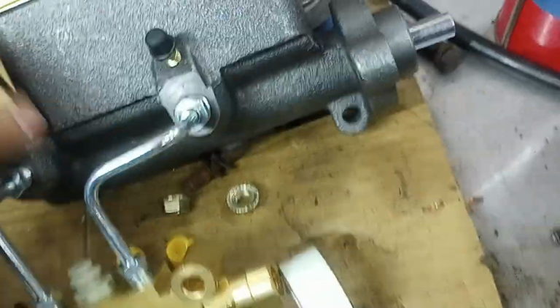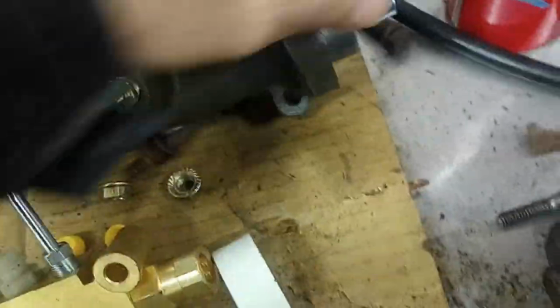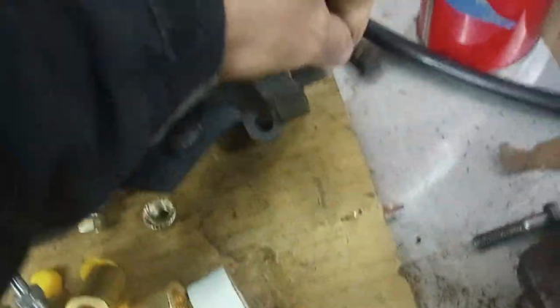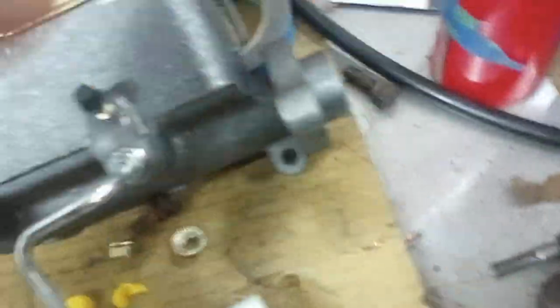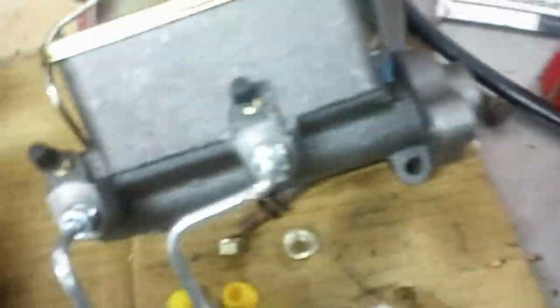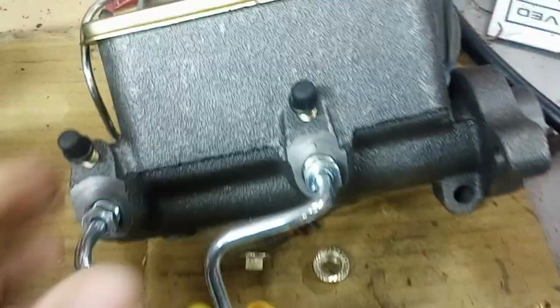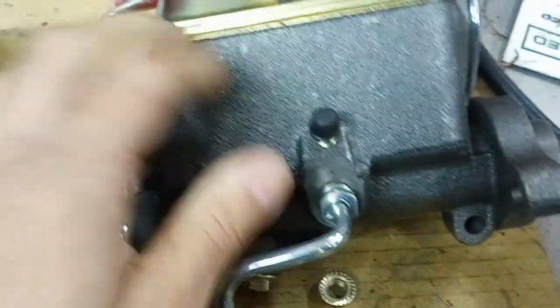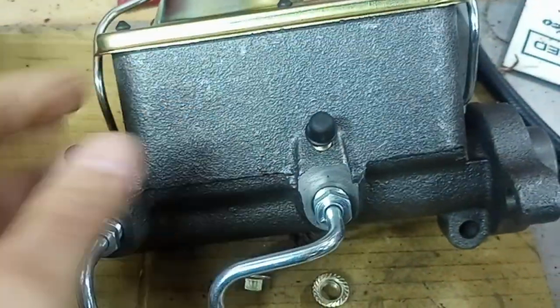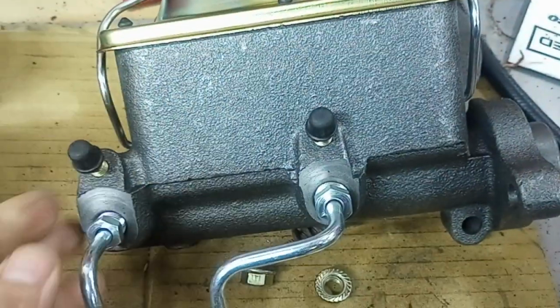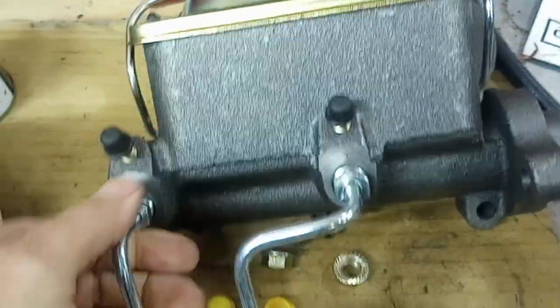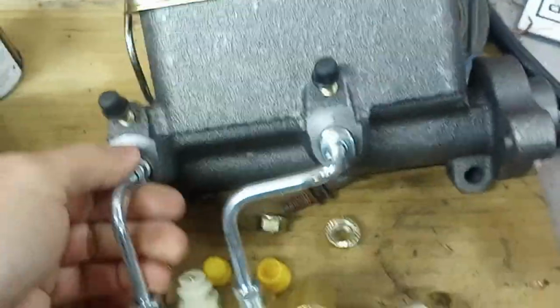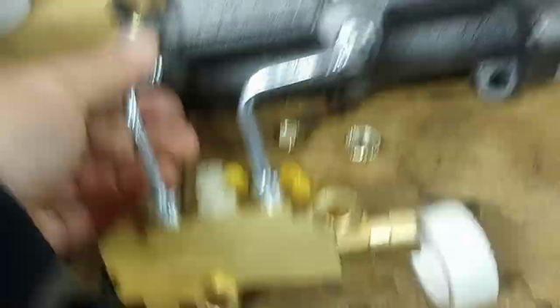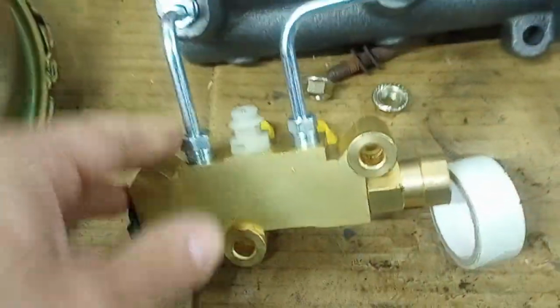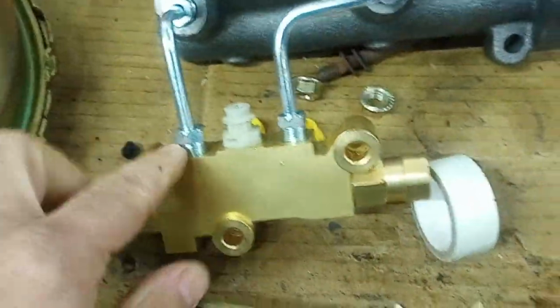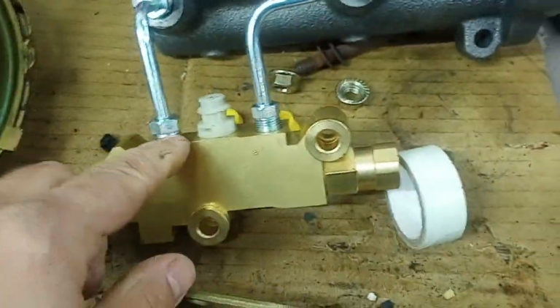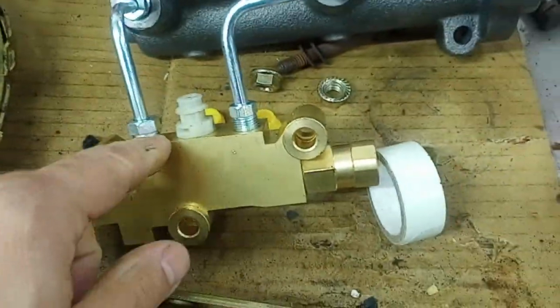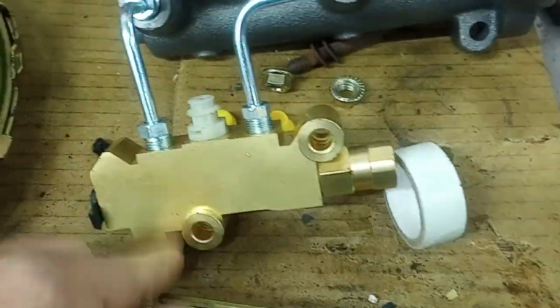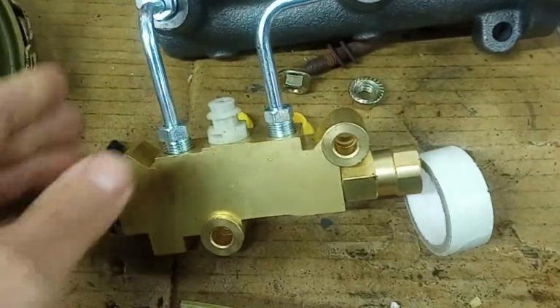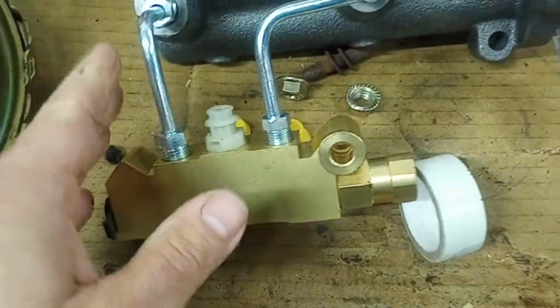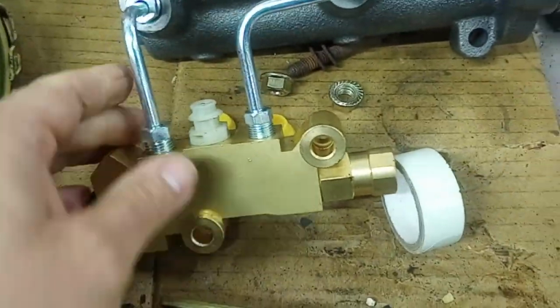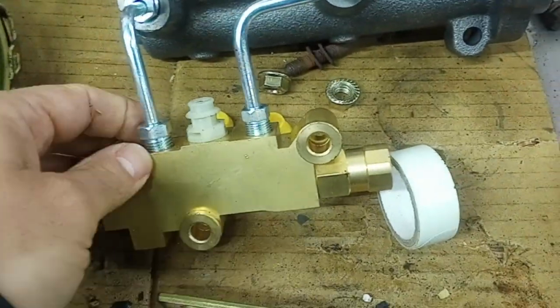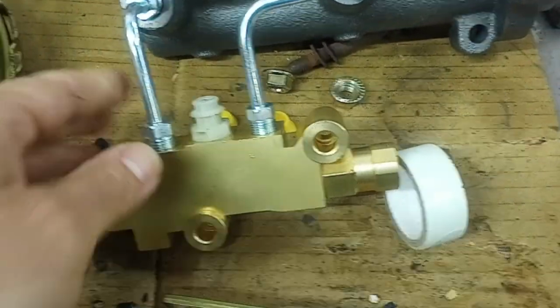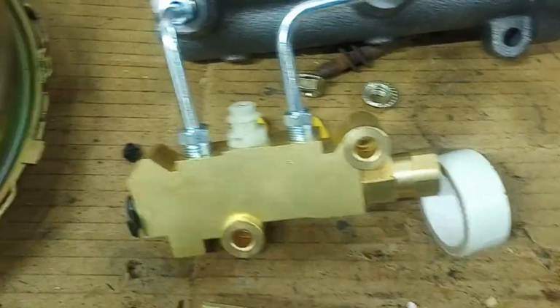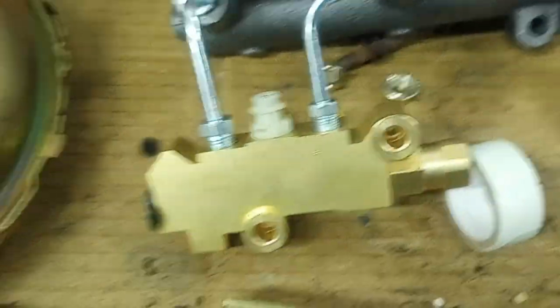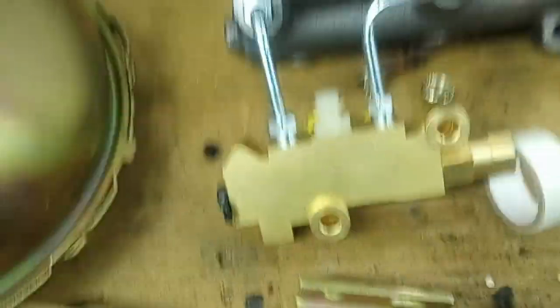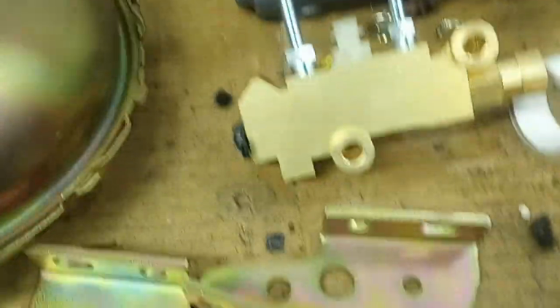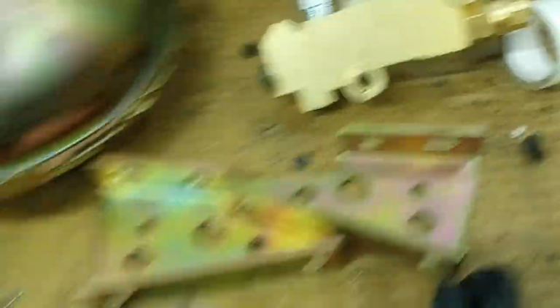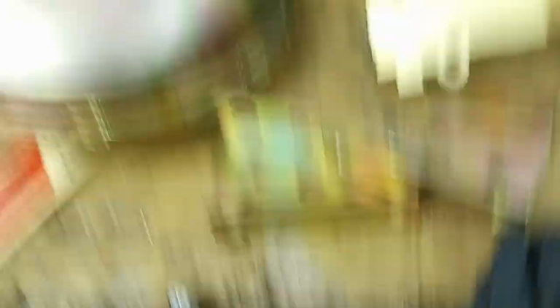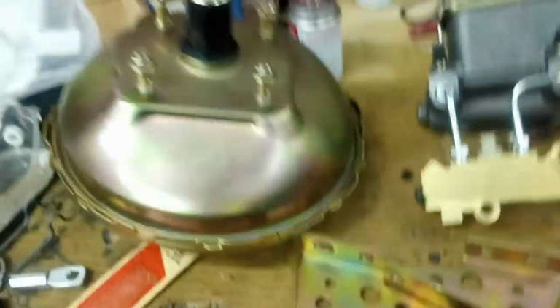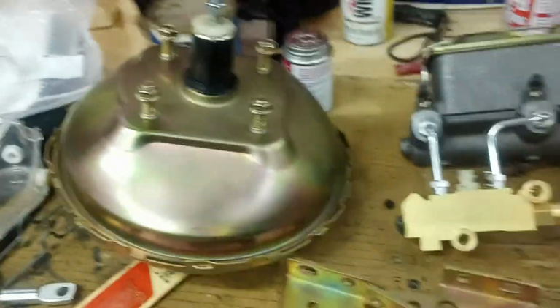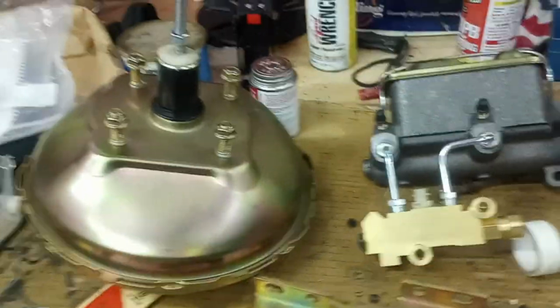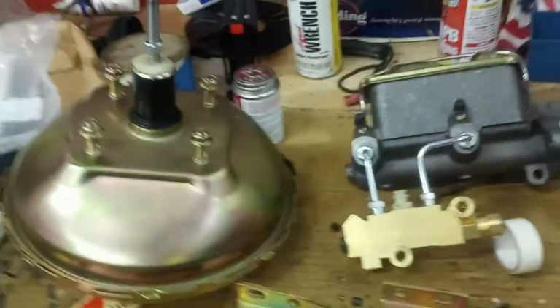But yeah, it looks good. It's nice and heavy. This is a disc-drum setup, a combination valve. So there's that.